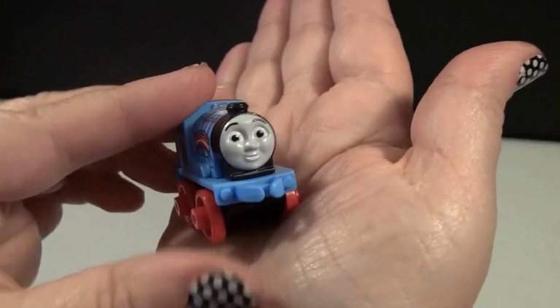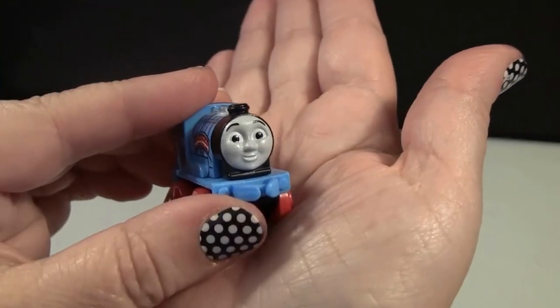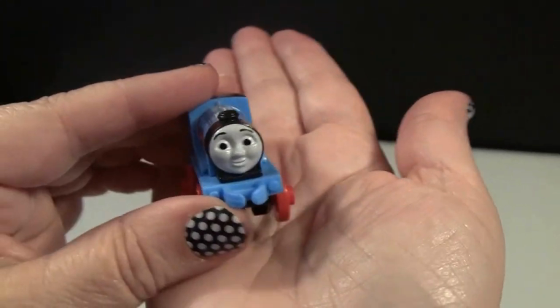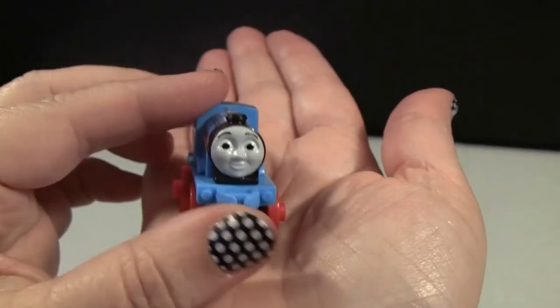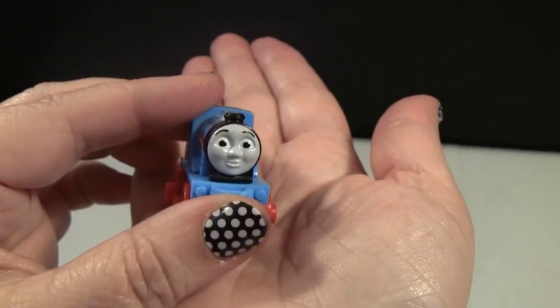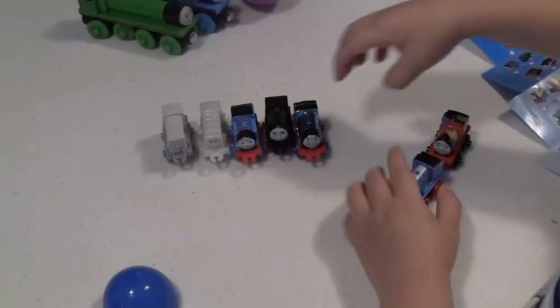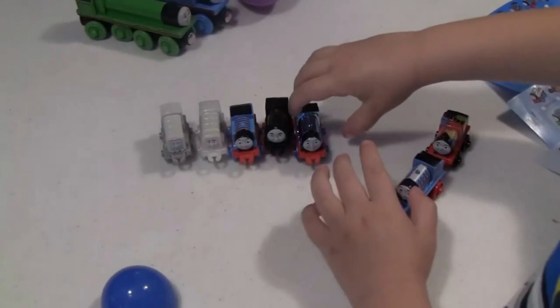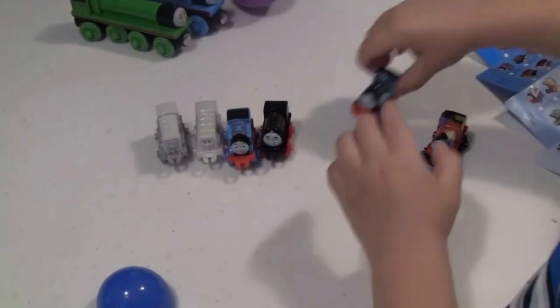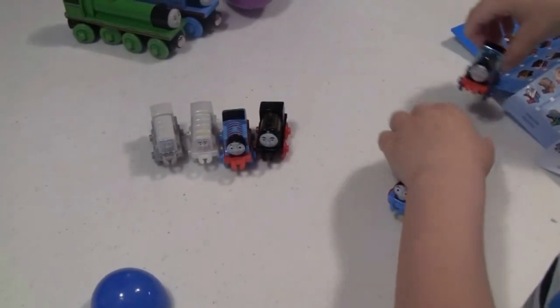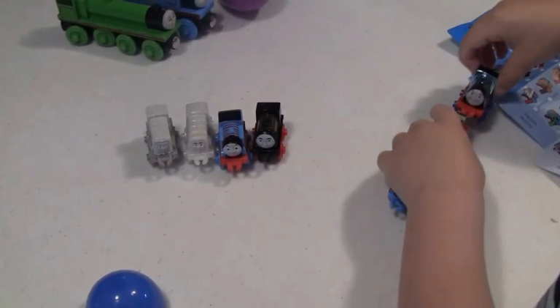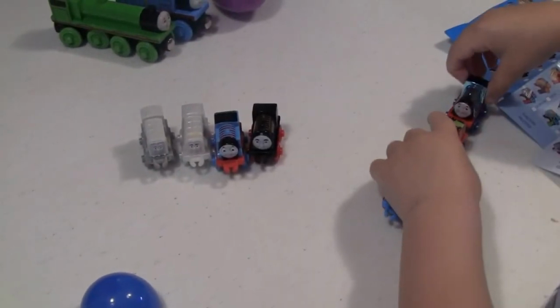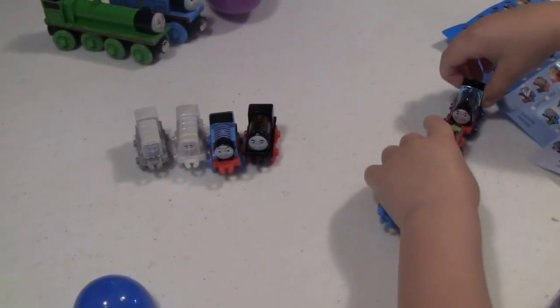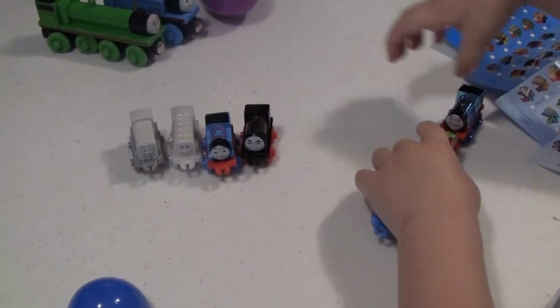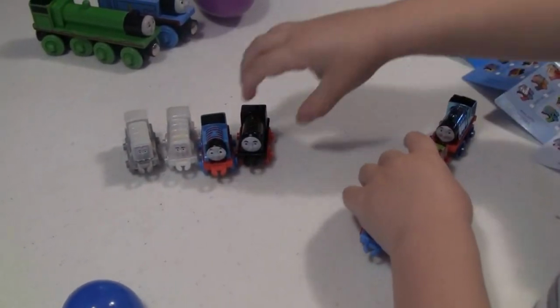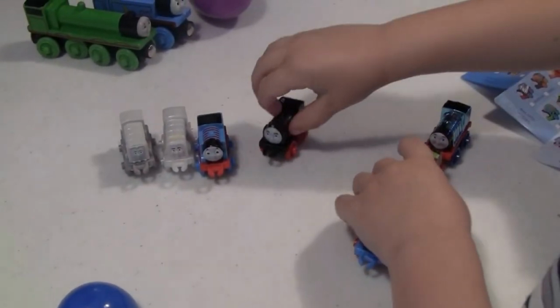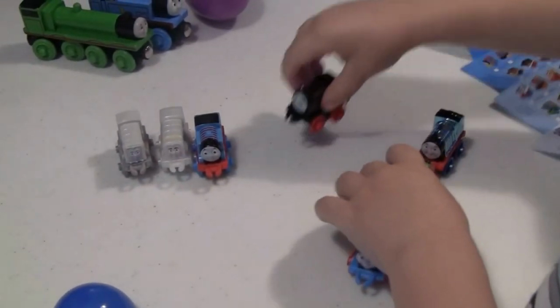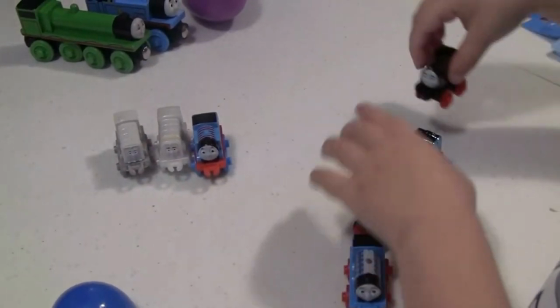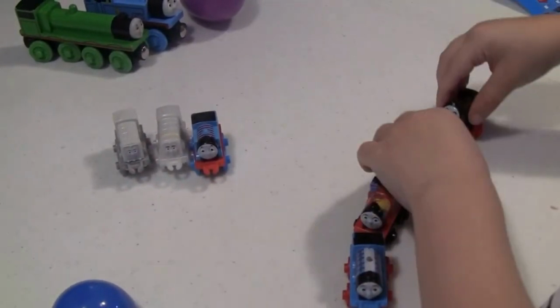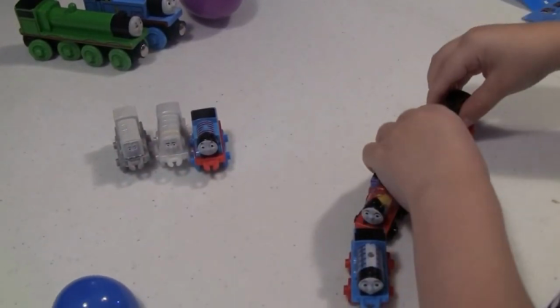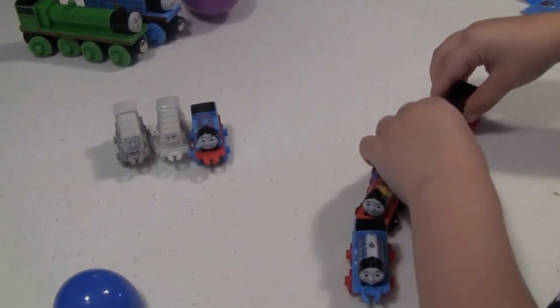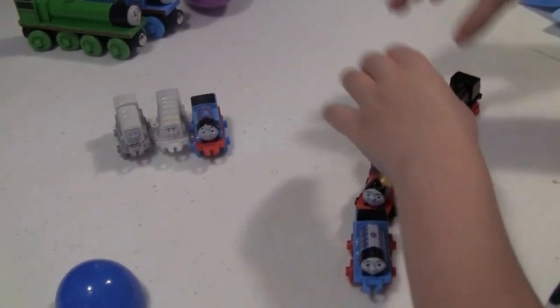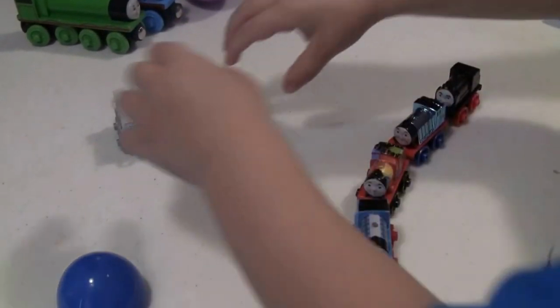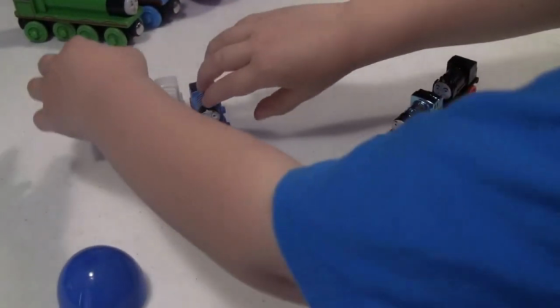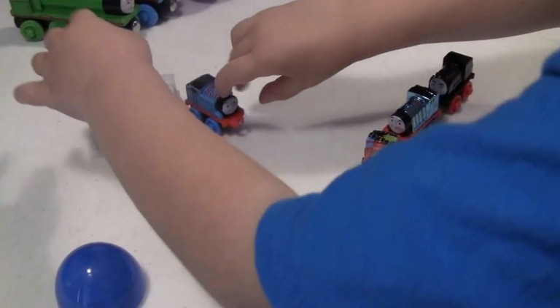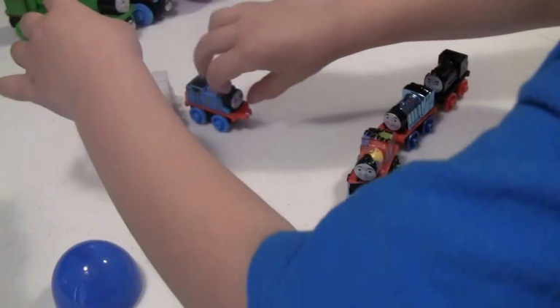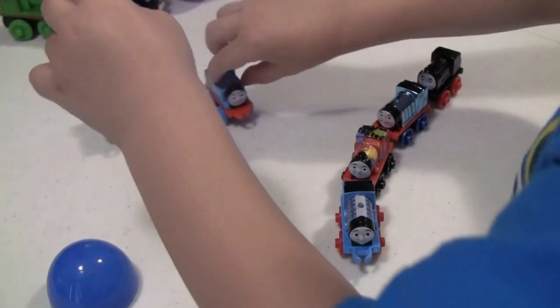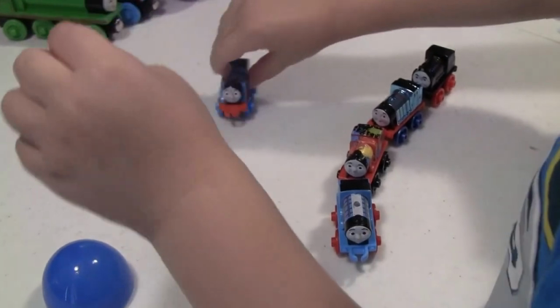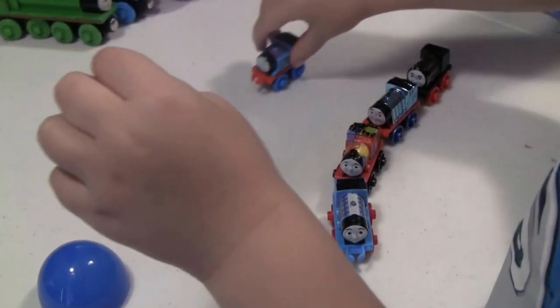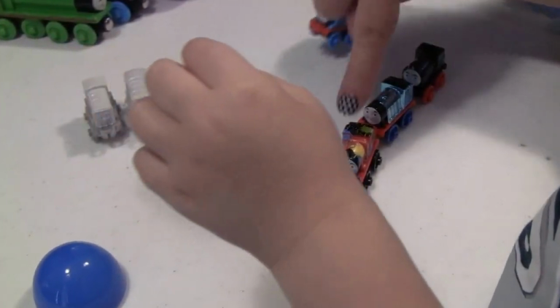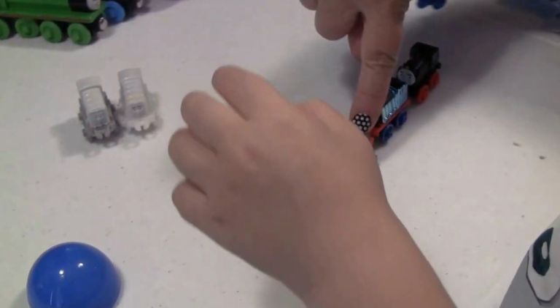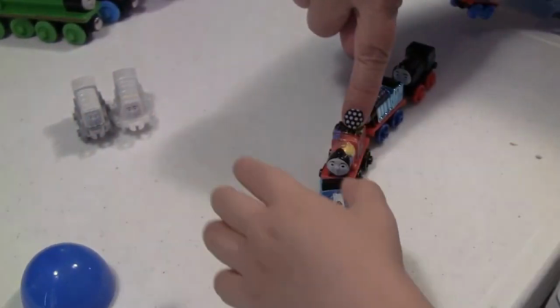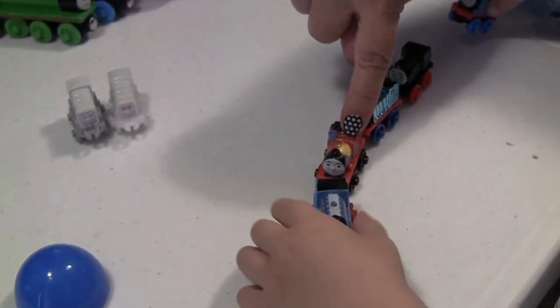You gonna connect them all again? Yeah, that's pretty fun. They really are cute, aren't they? Yeah. I think I like this guy the best.